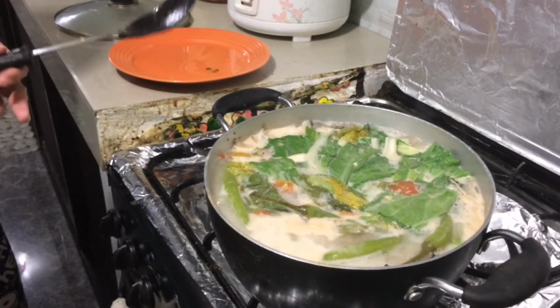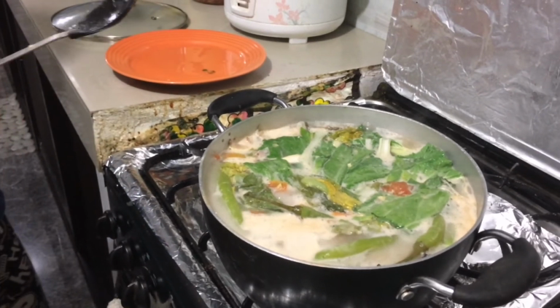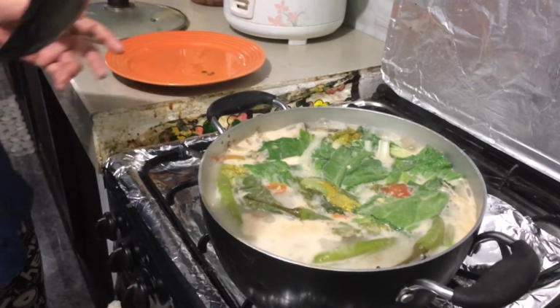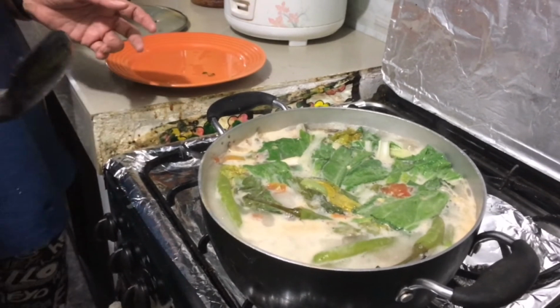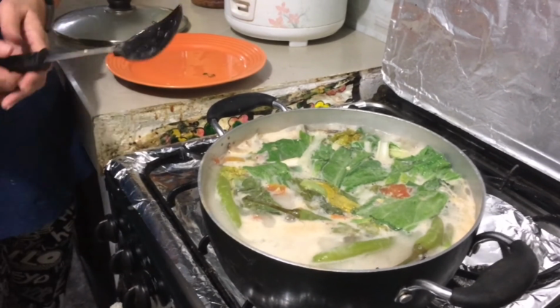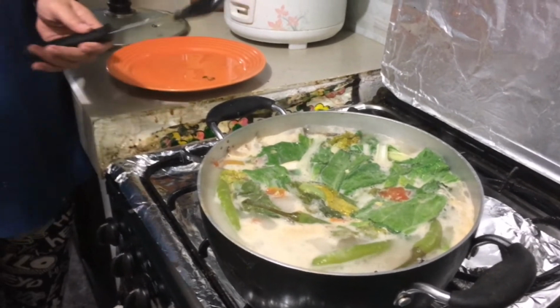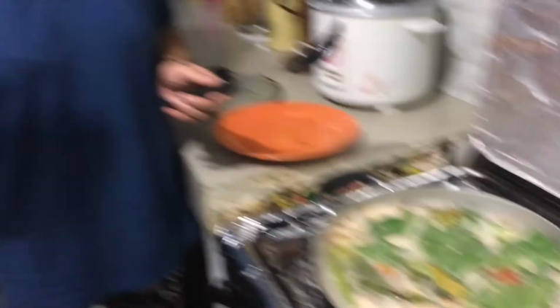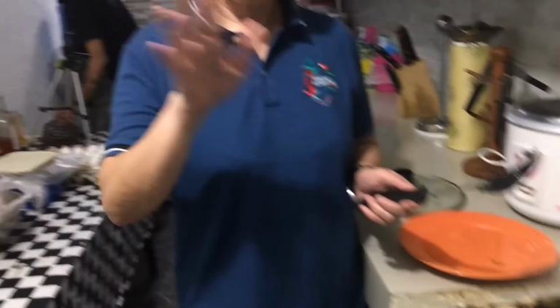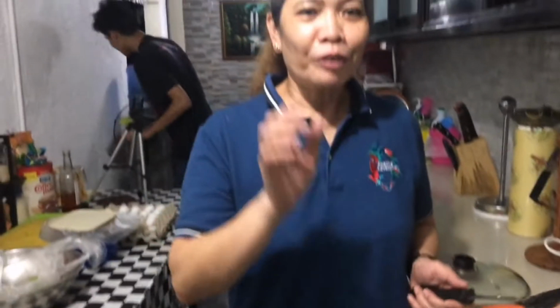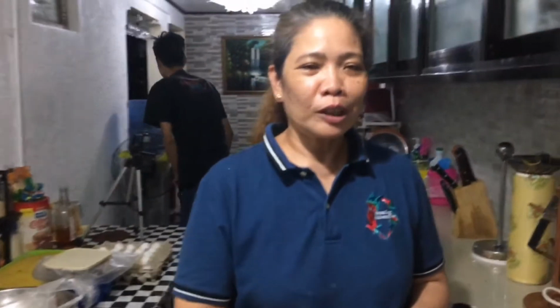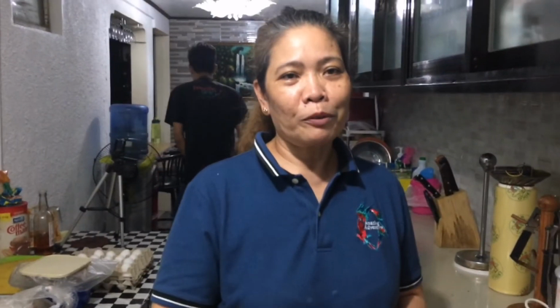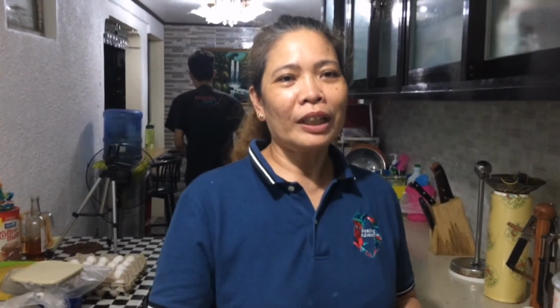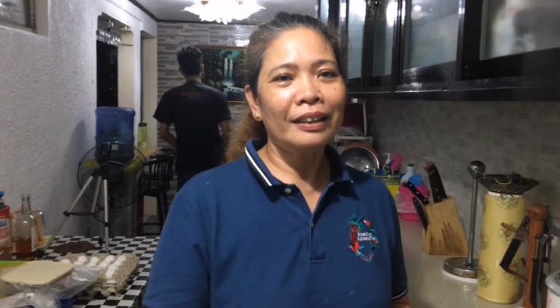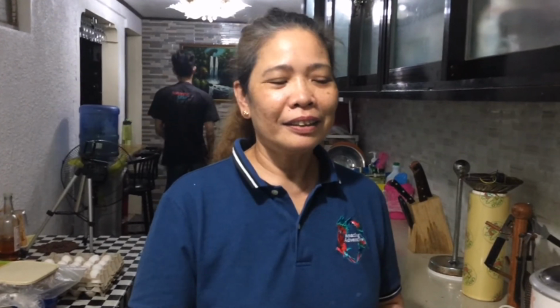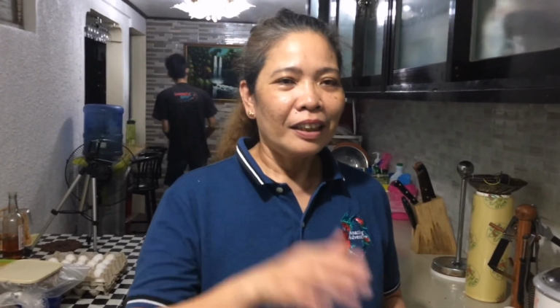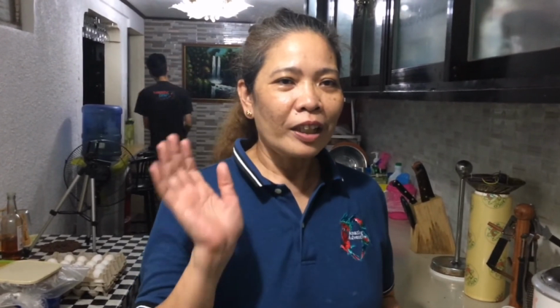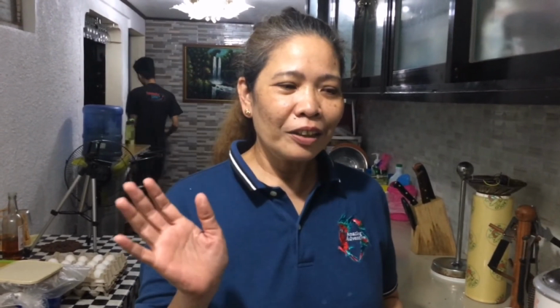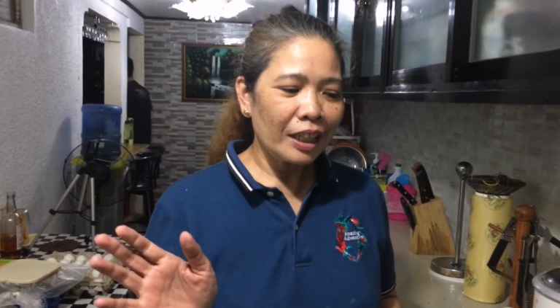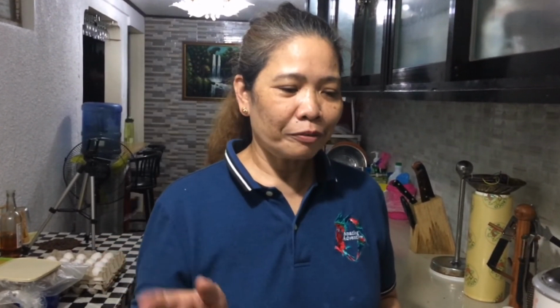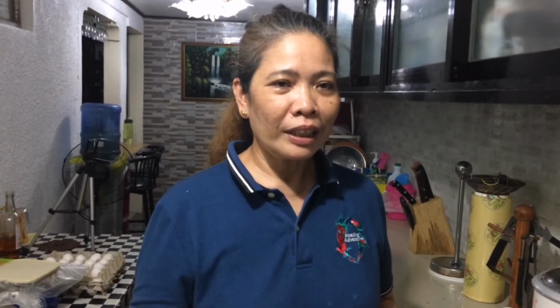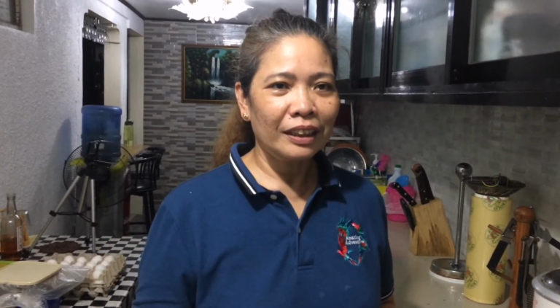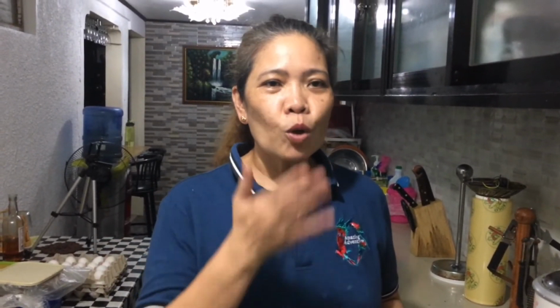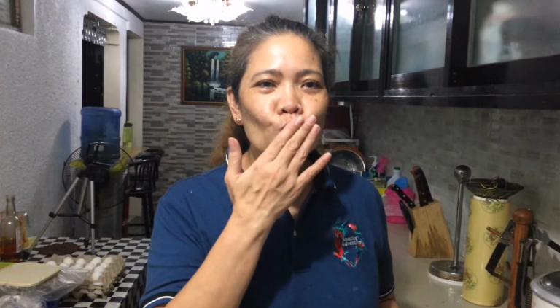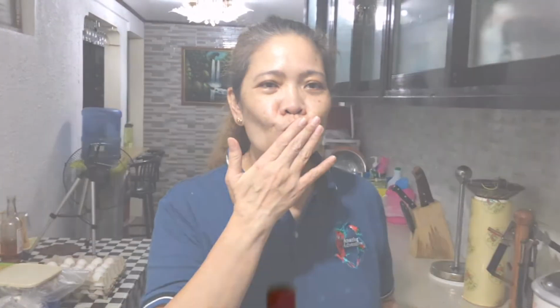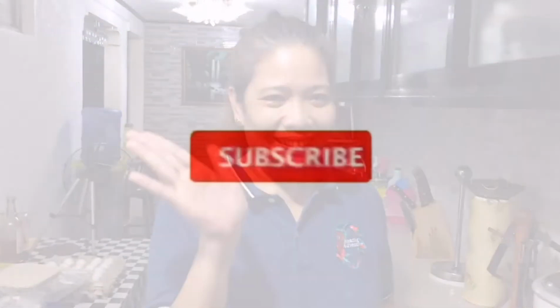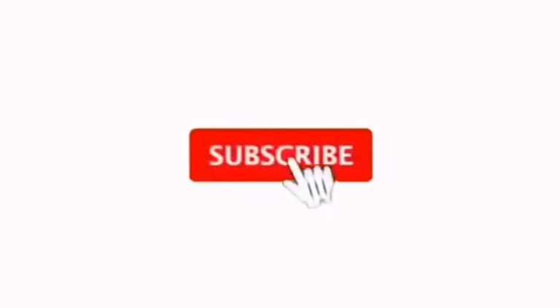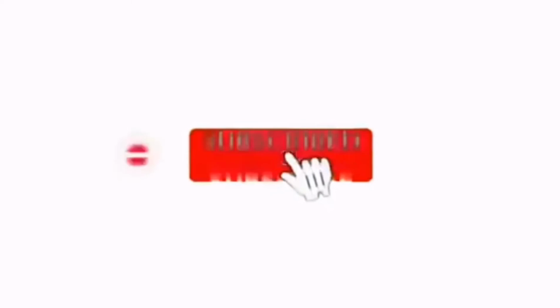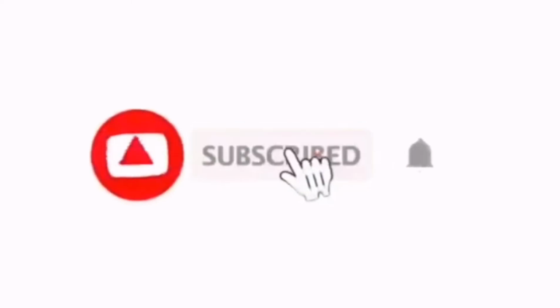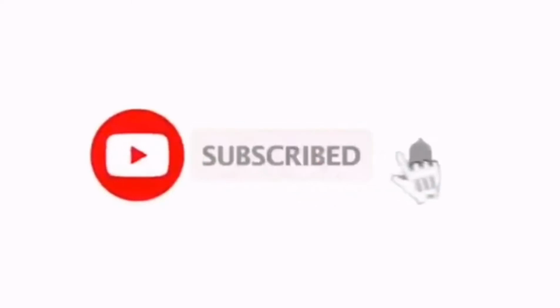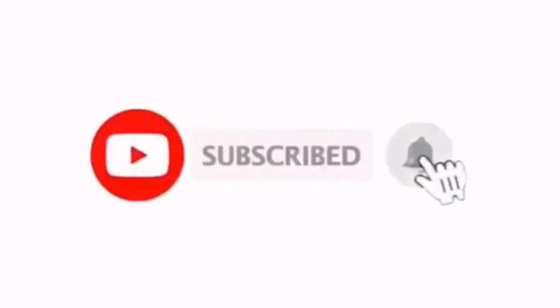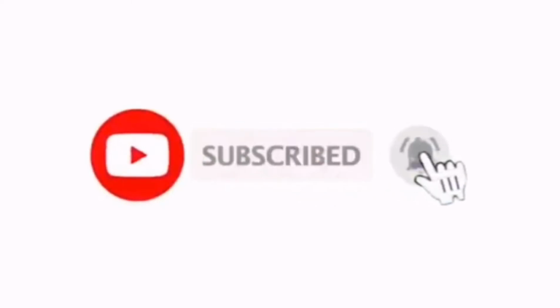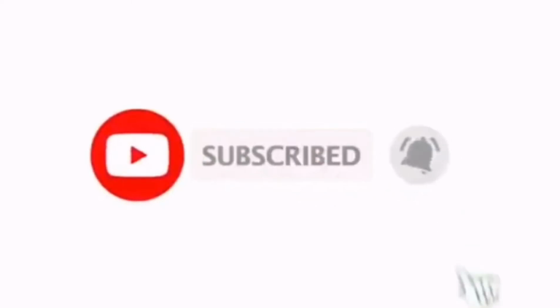Let's eat guys. Don't forget to subscribe to my channel. Thank you guys for watching. See you.